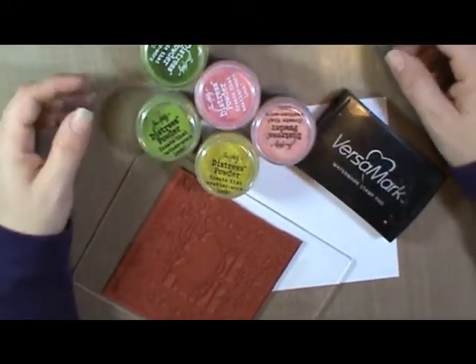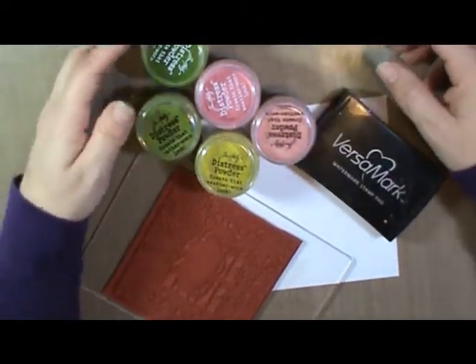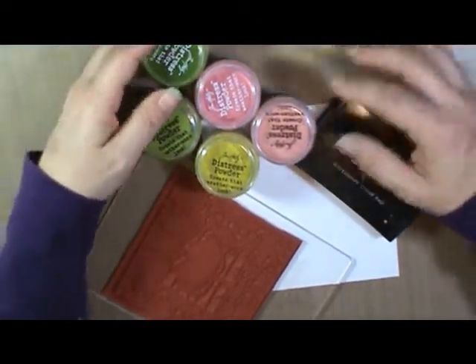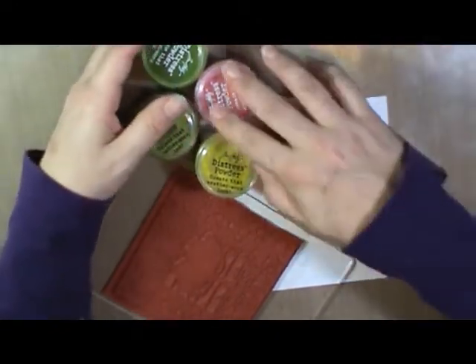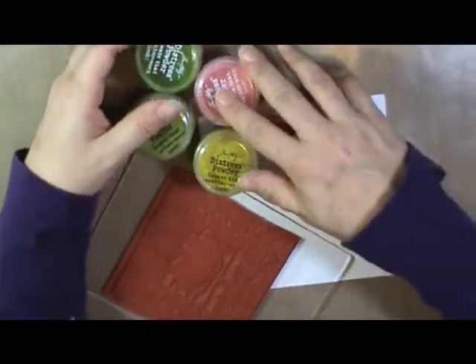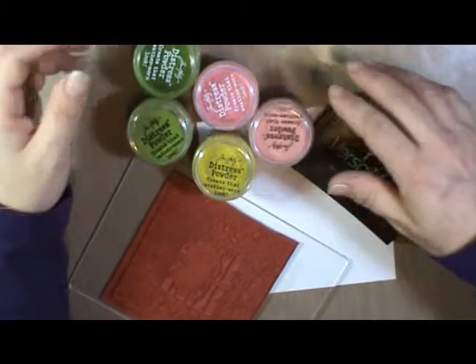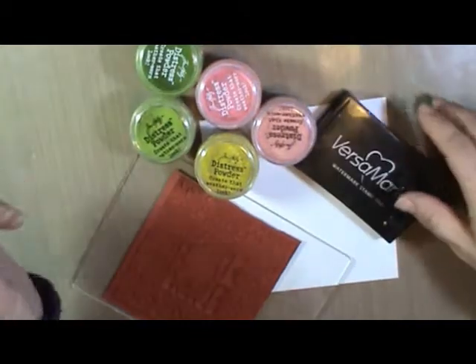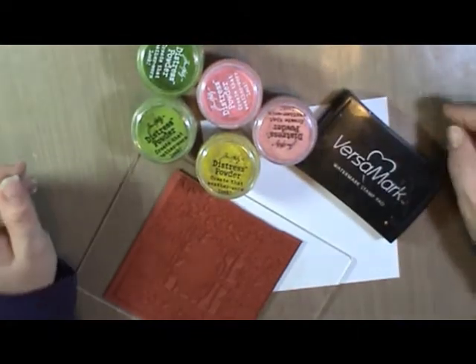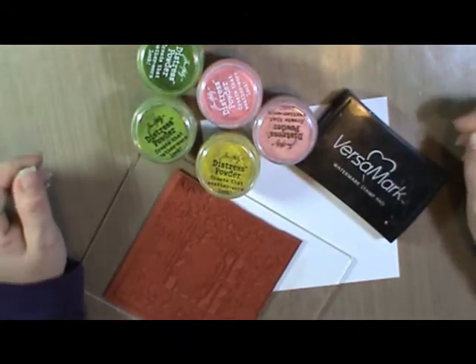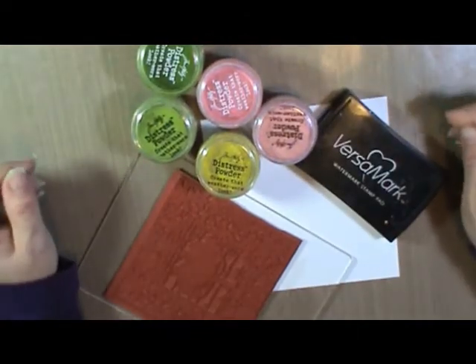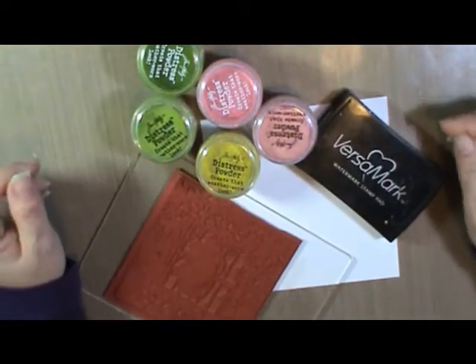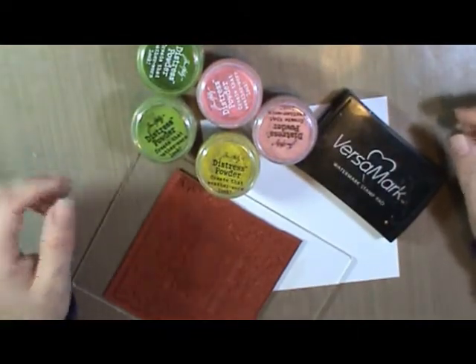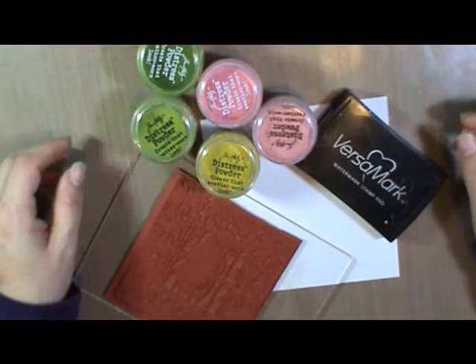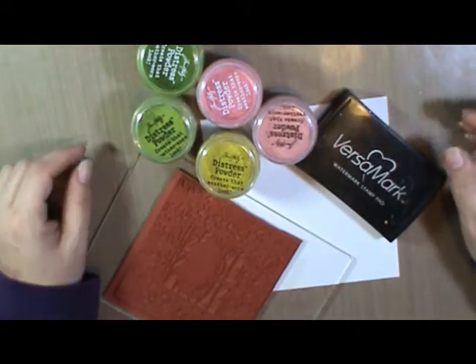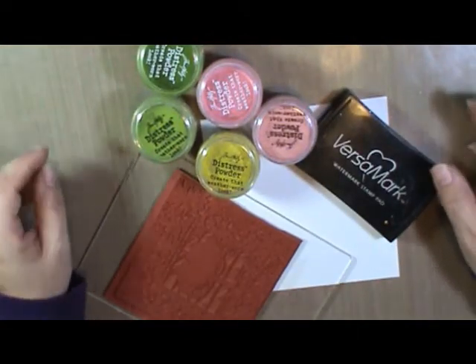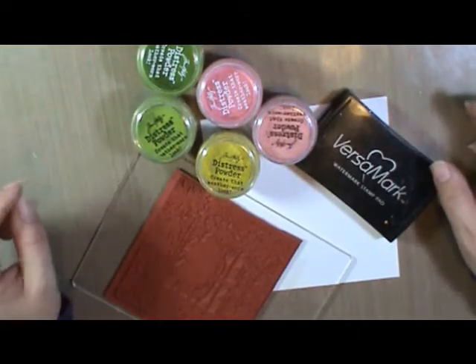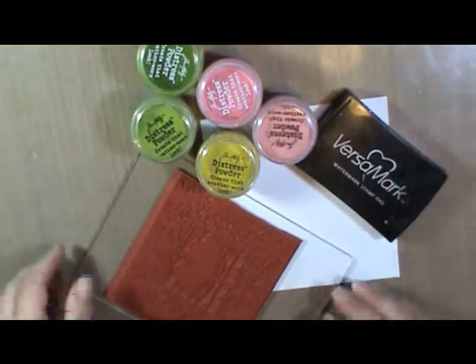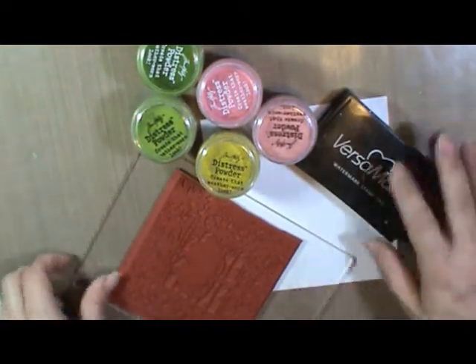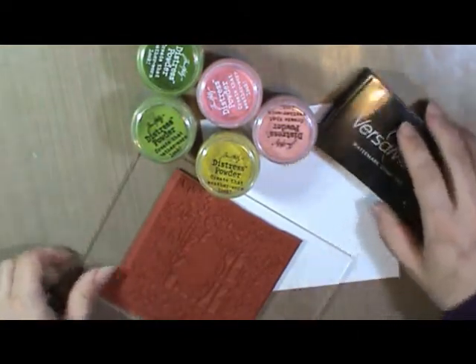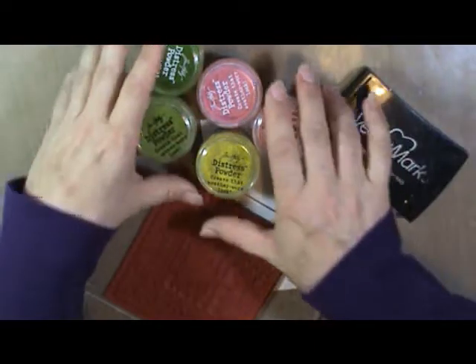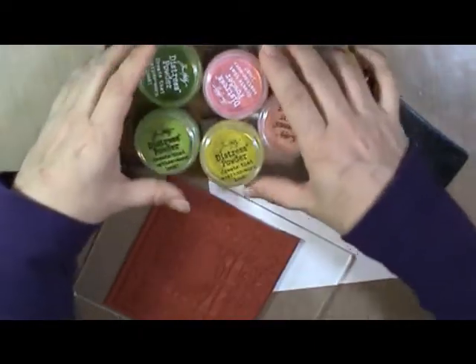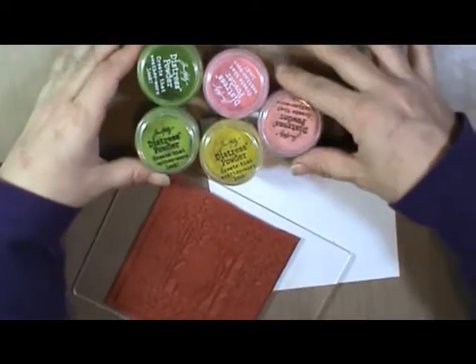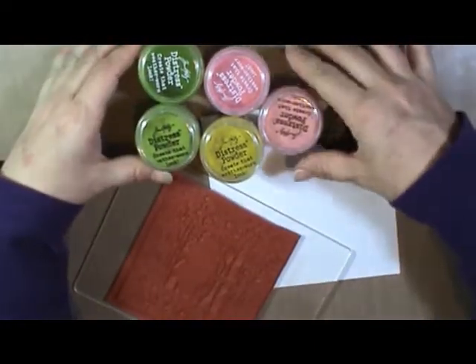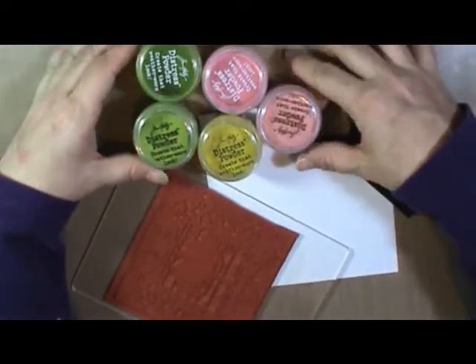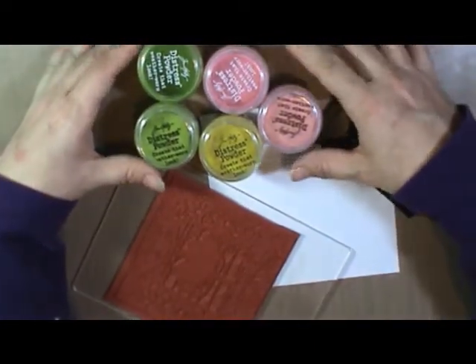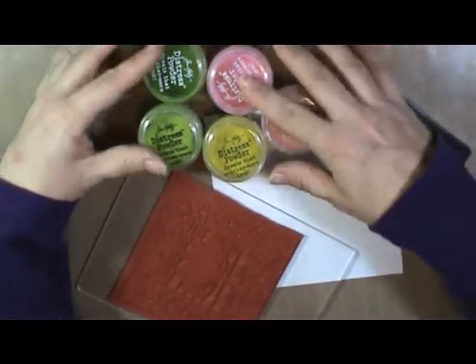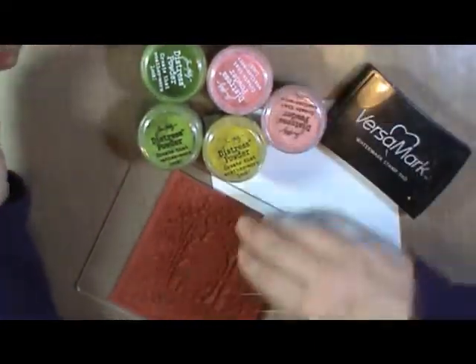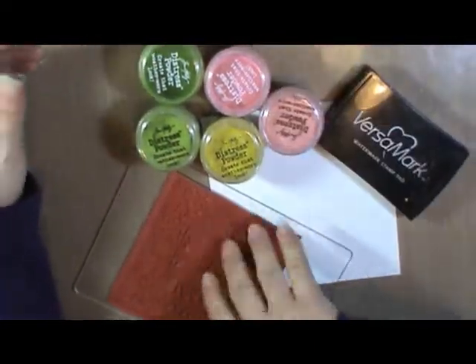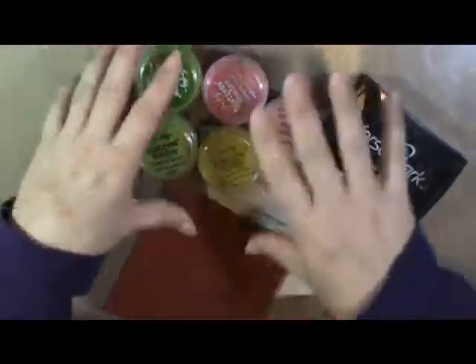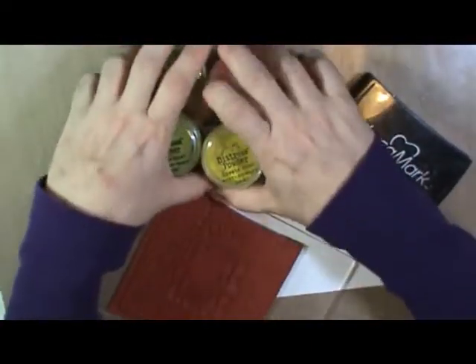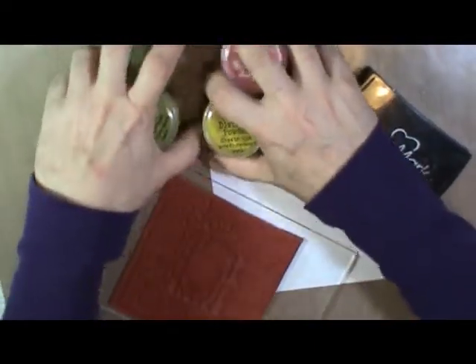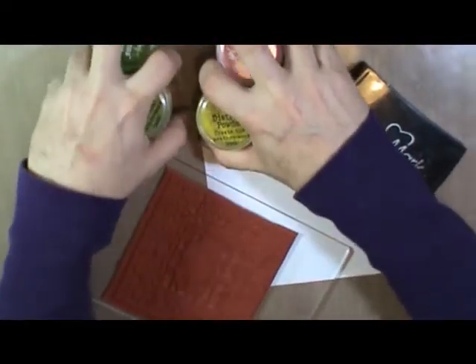Now, obviously we're not going to actually turn them into paint, but we're going to use them to color the different parts of our image. I have a variety of powders here that coordinate with what I'm doing with my image.